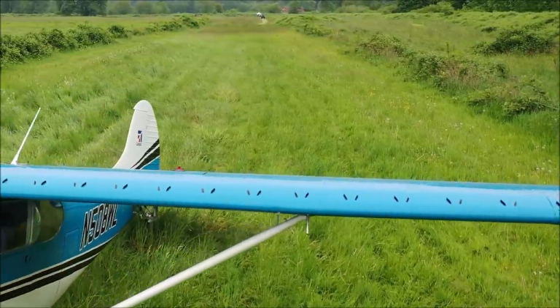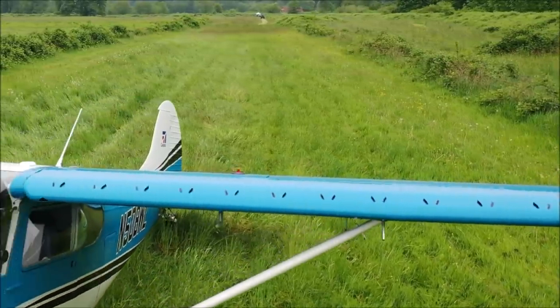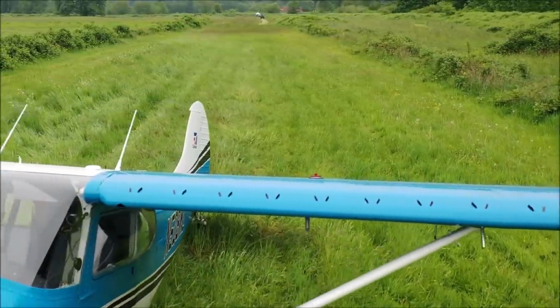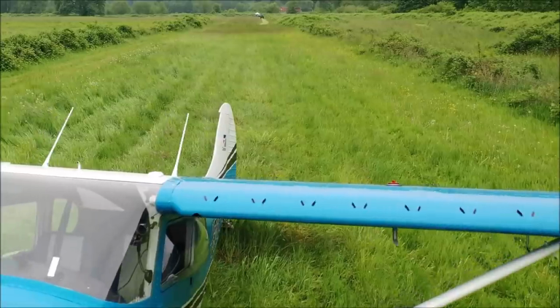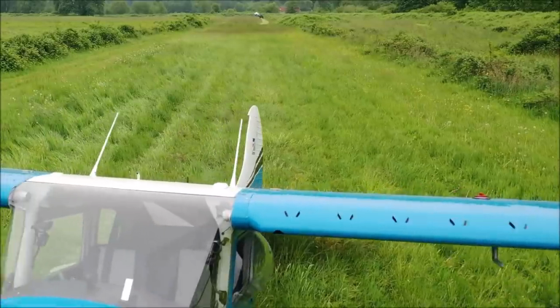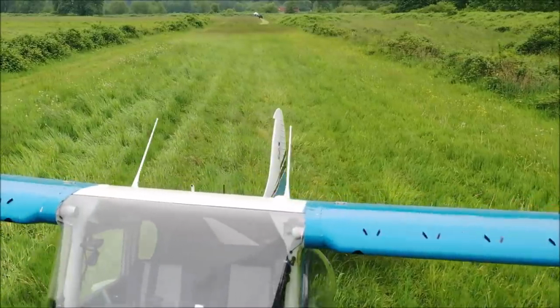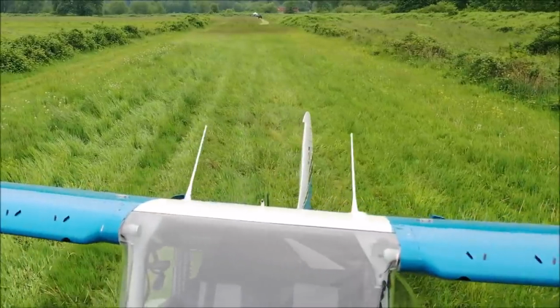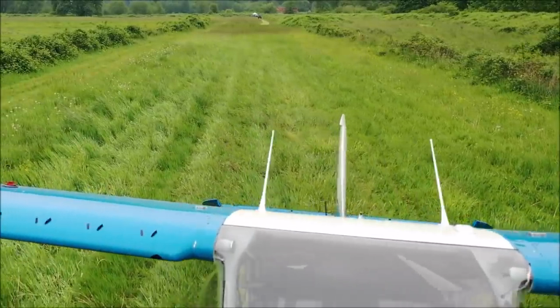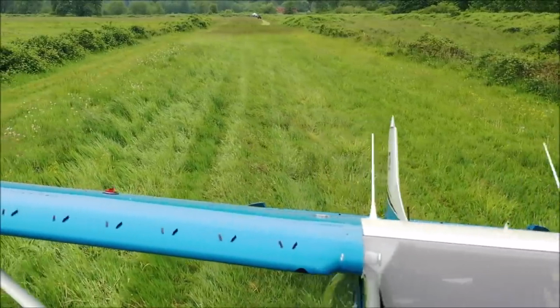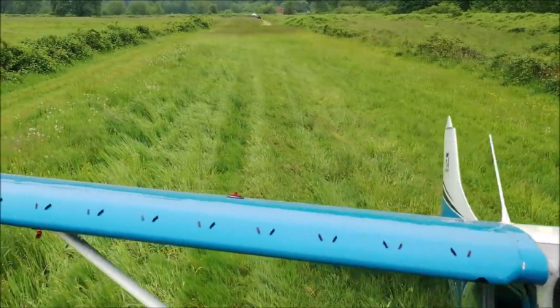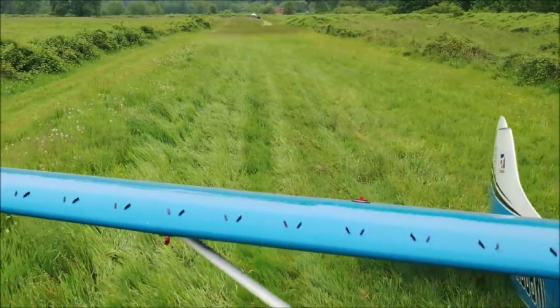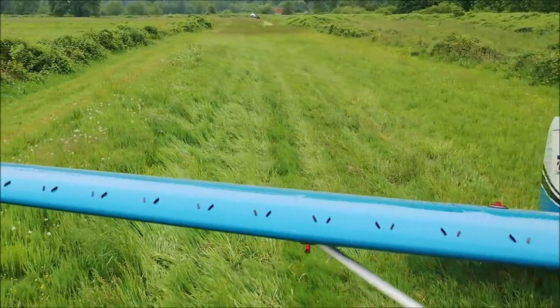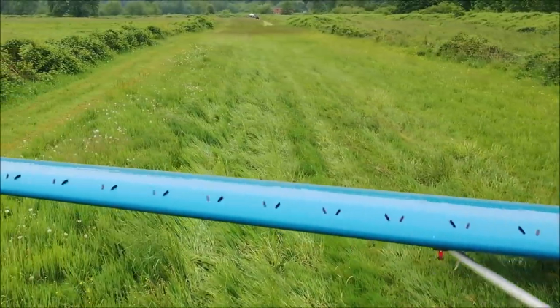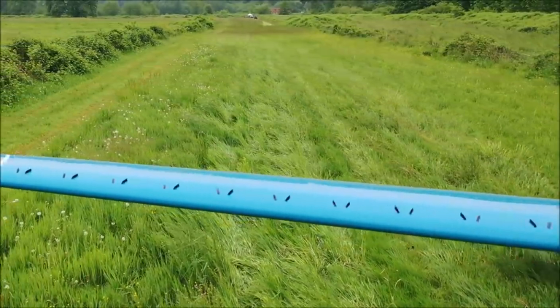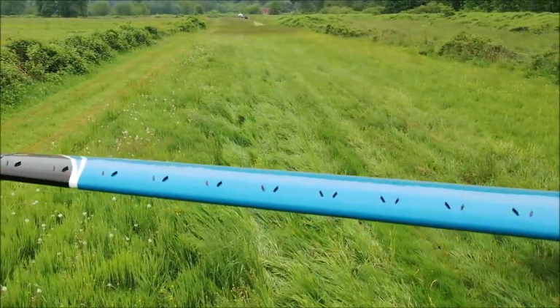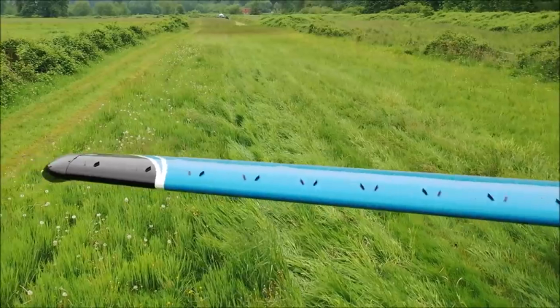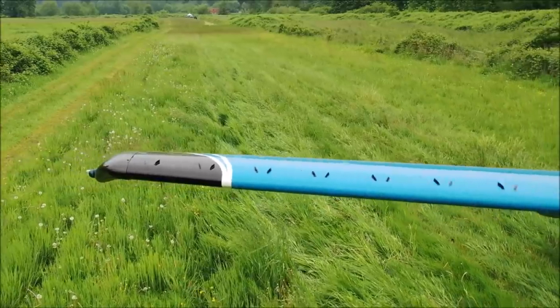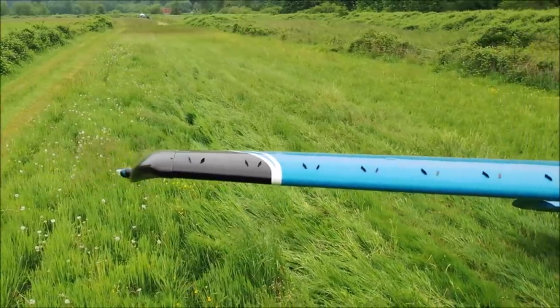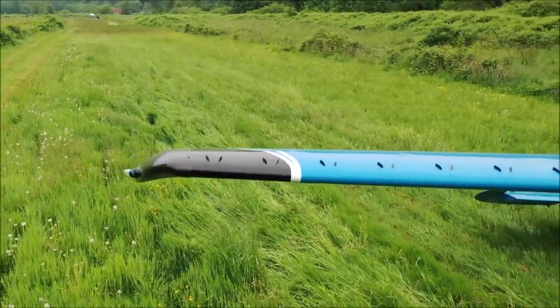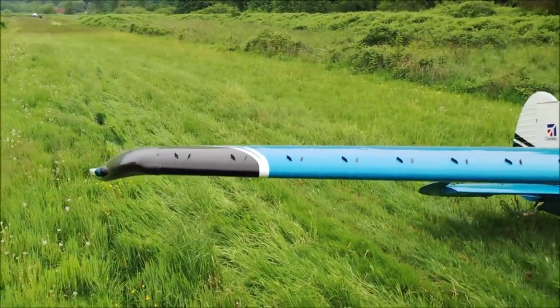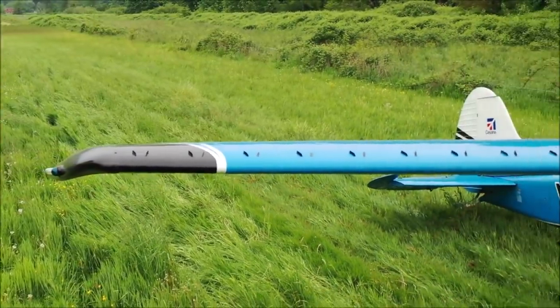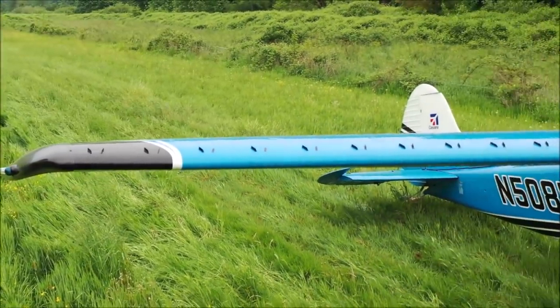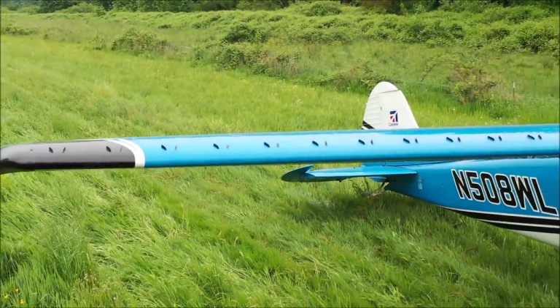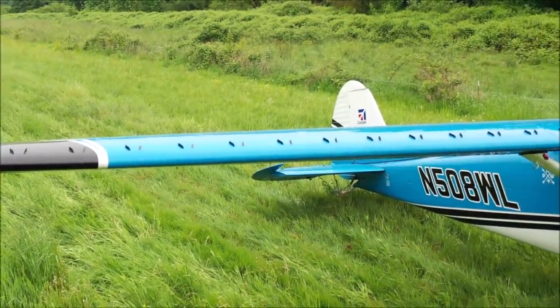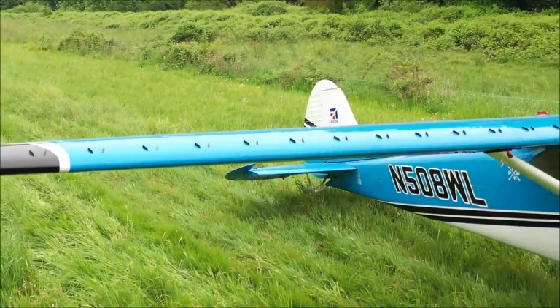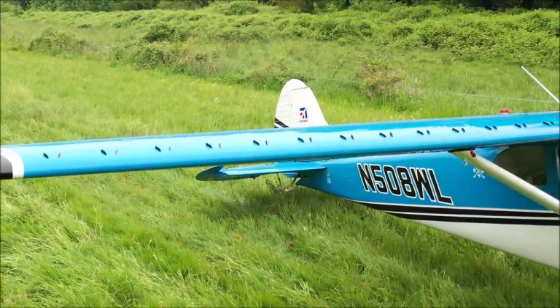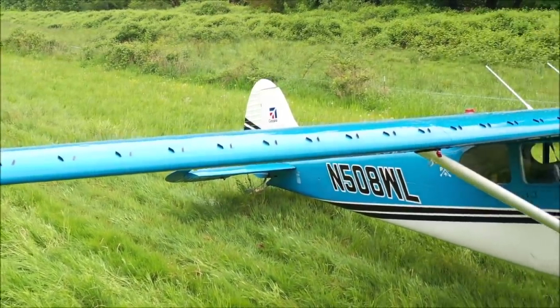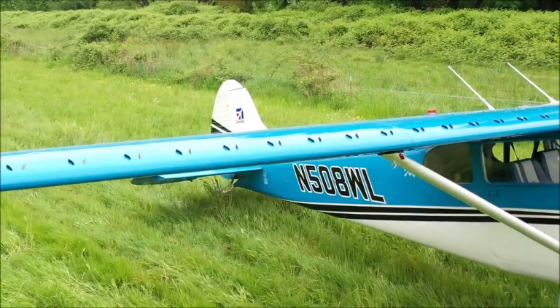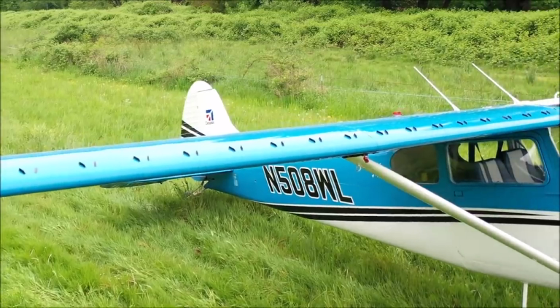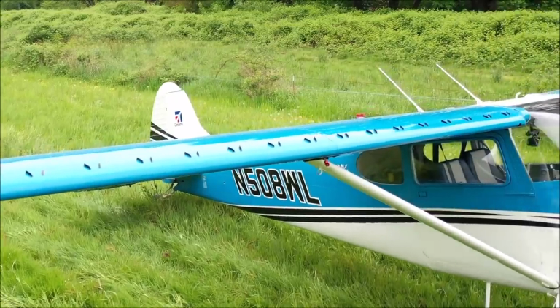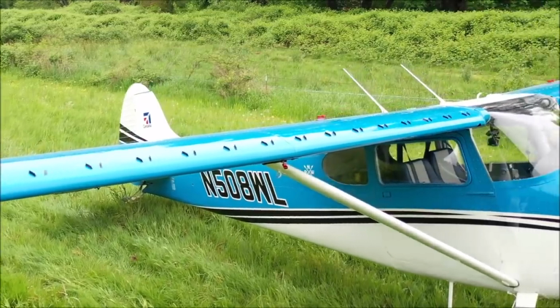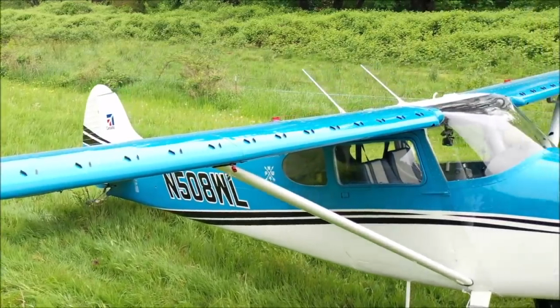The Sportsman stall kit reduces the approach speeds dramatically. Not only that, it also makes the airplane more spin resistant — so it actually makes for a safer airplane.